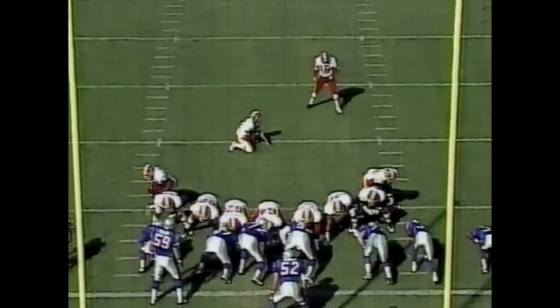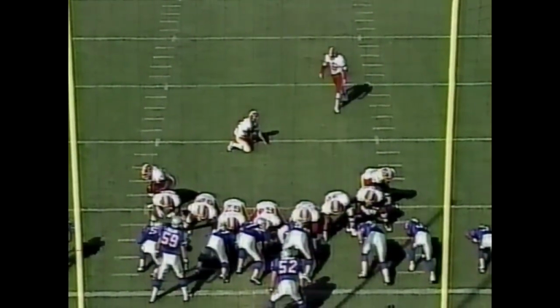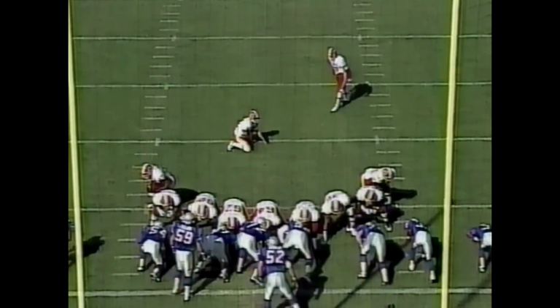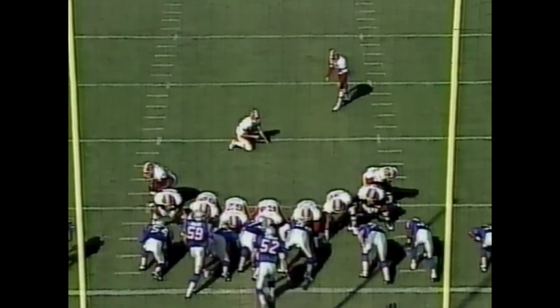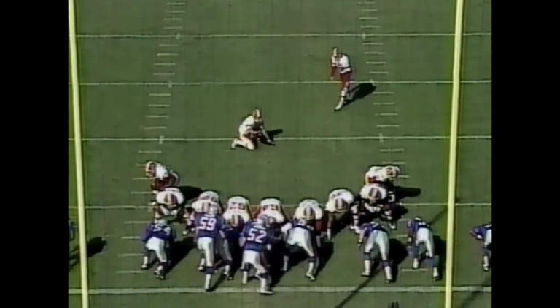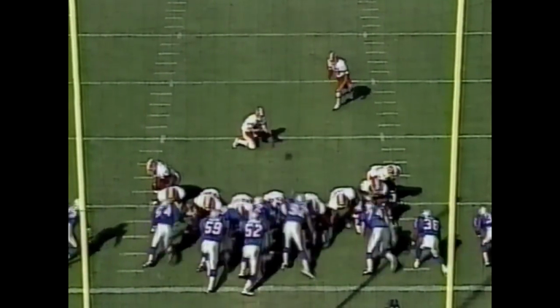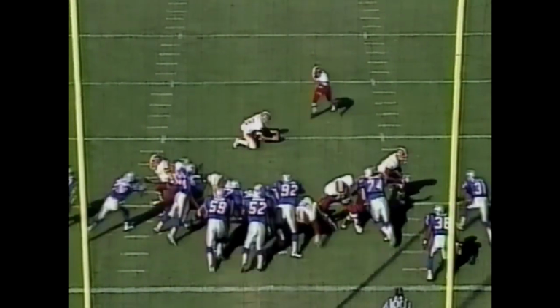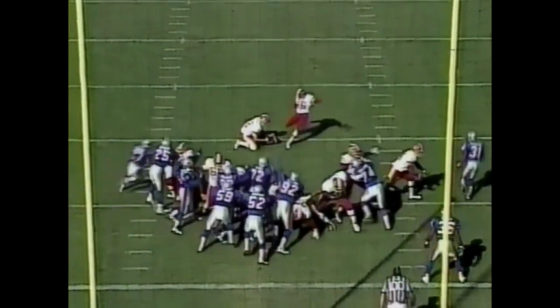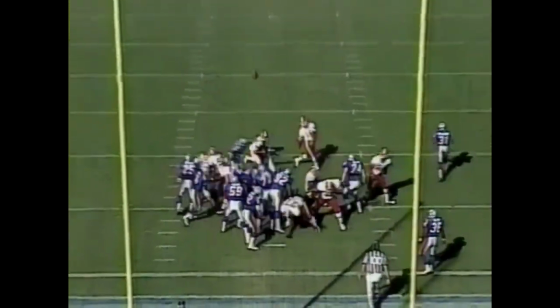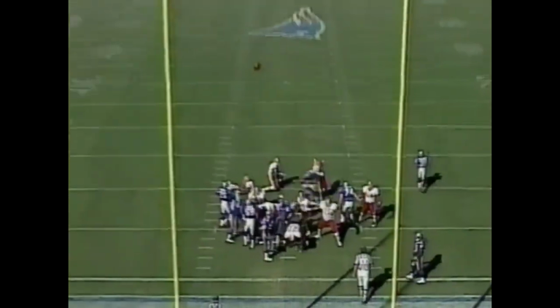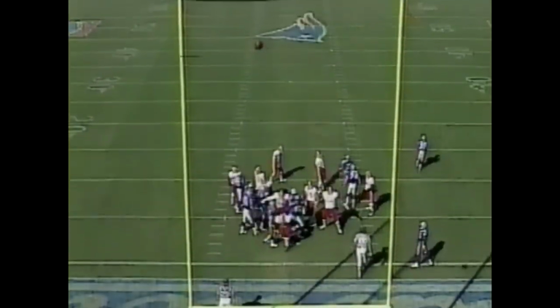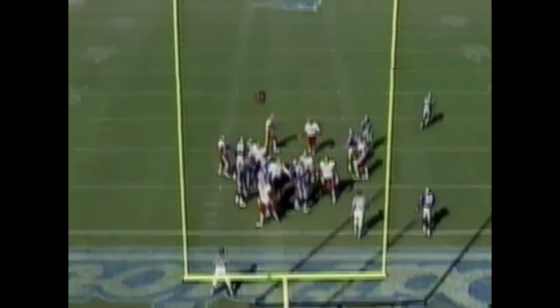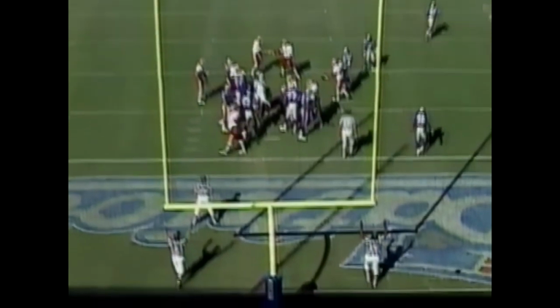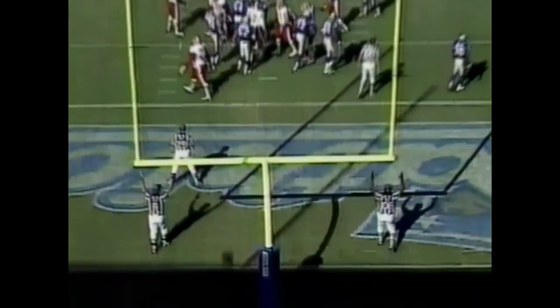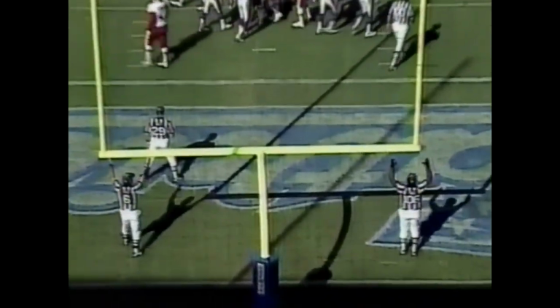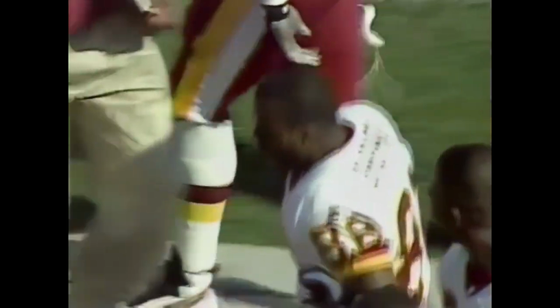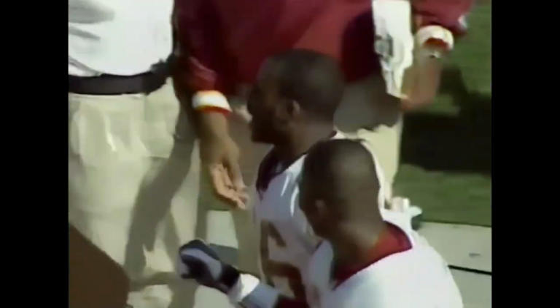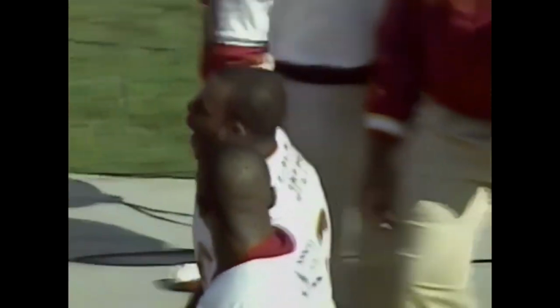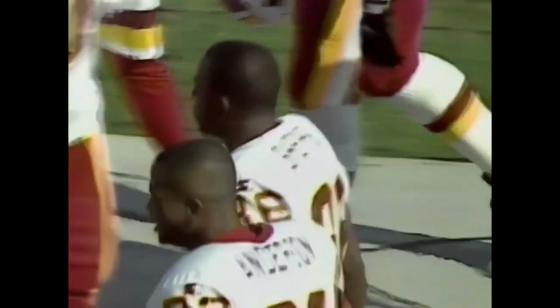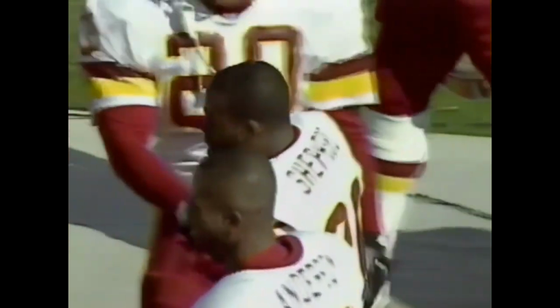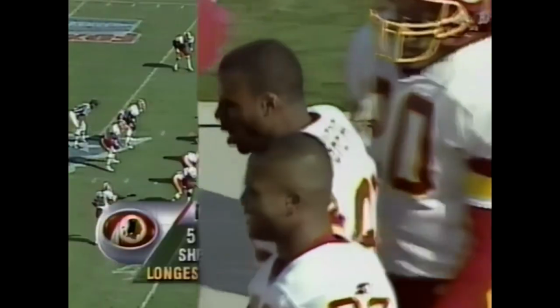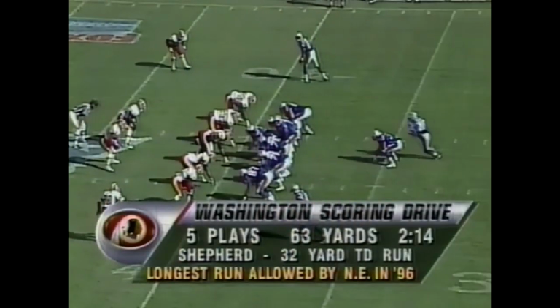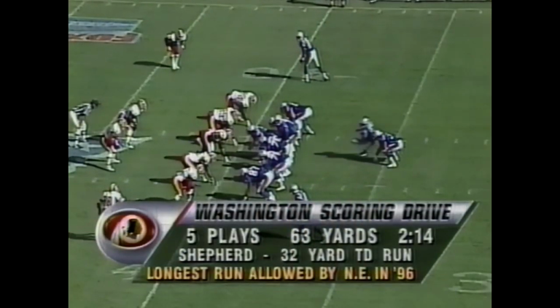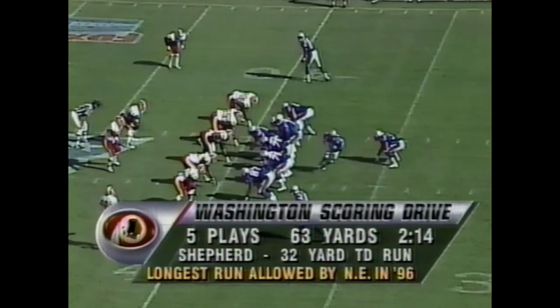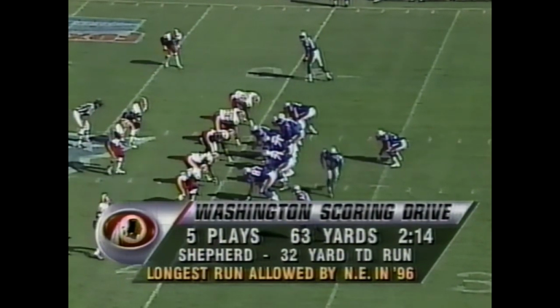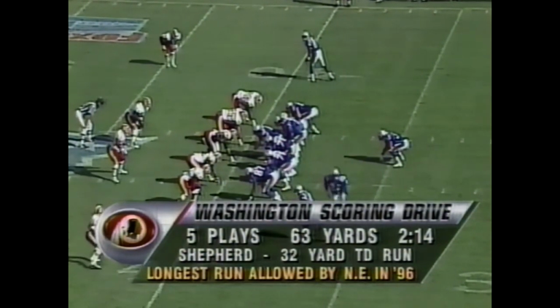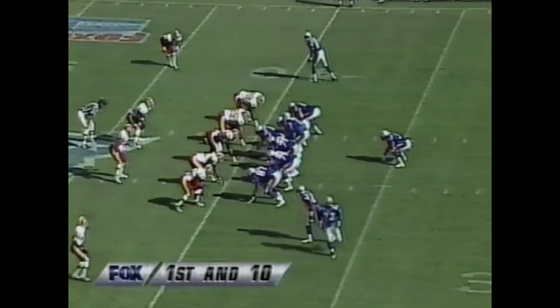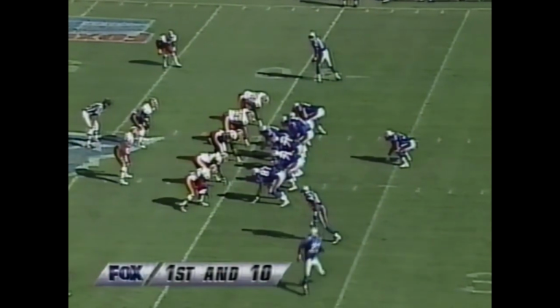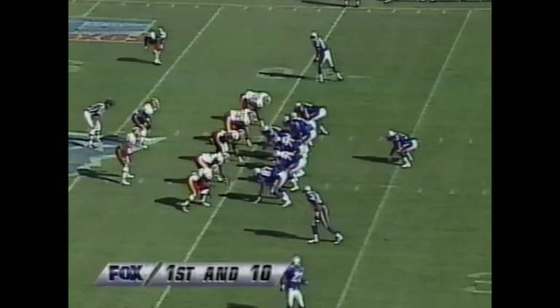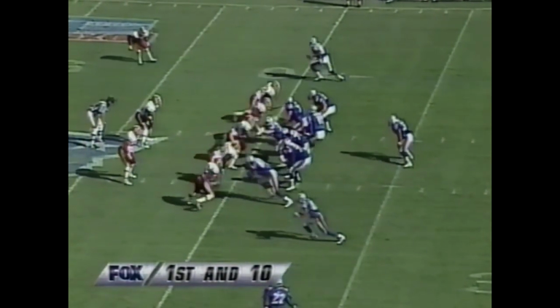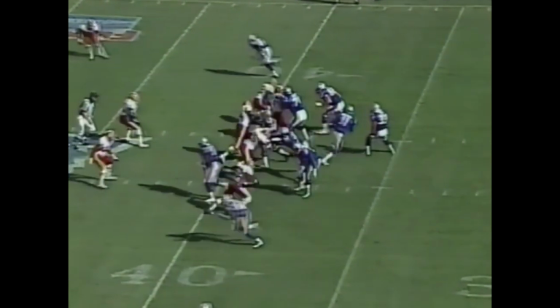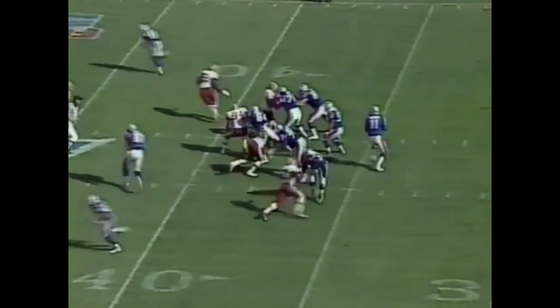Now Vinatieri for the extra point. Washington has been filled with big plays all season long and they come up with another one — the extra point is good. Bledsoe on the kickoff went out of bounds — New England begins at first down and 10 on the 40-yard line.